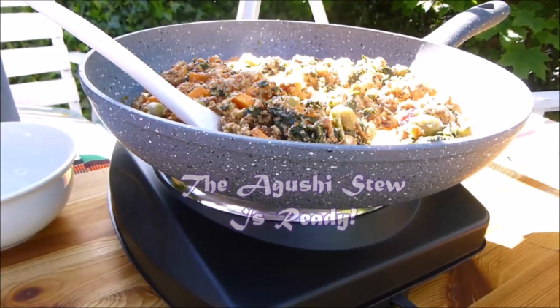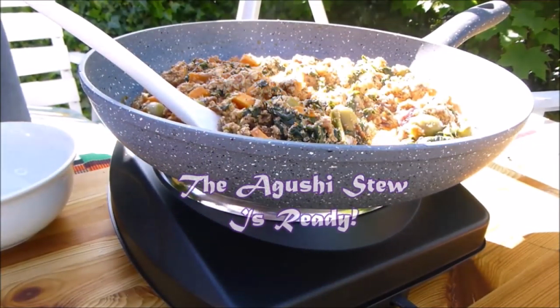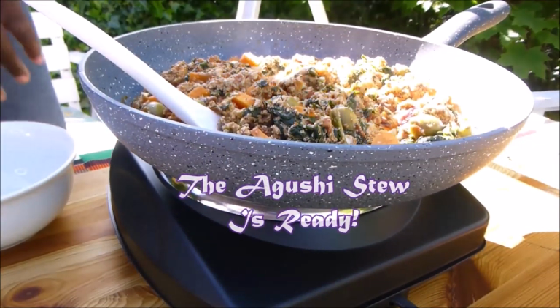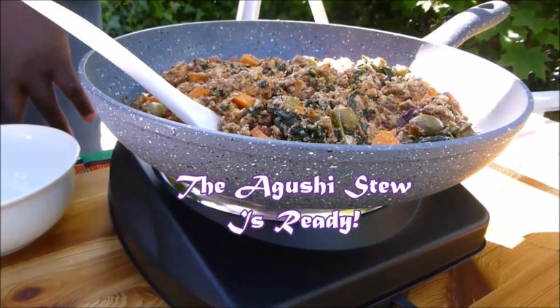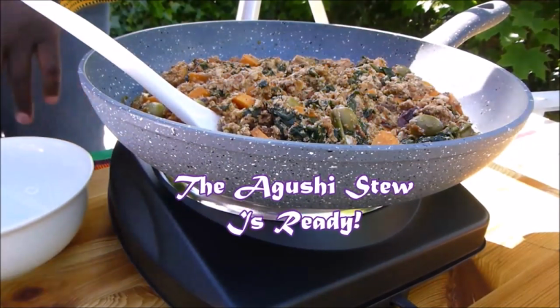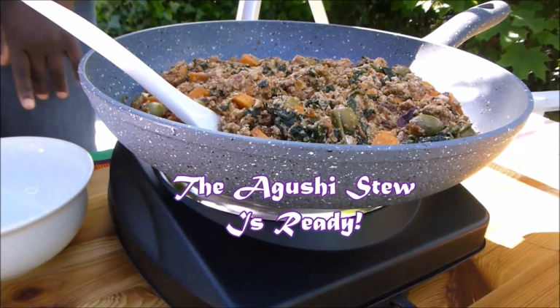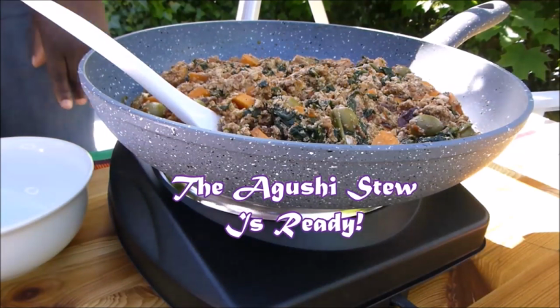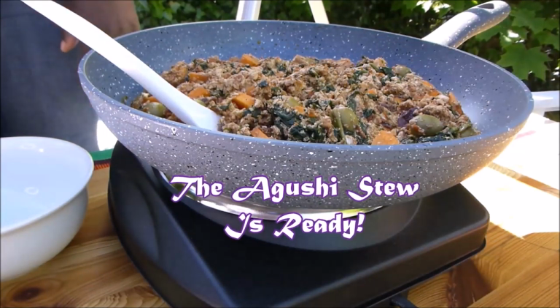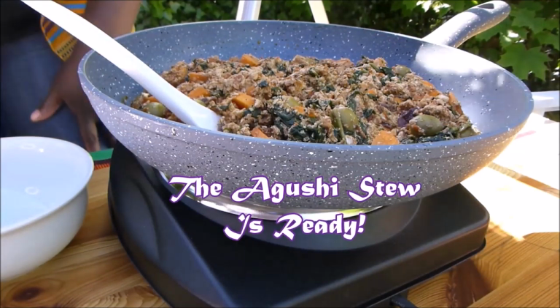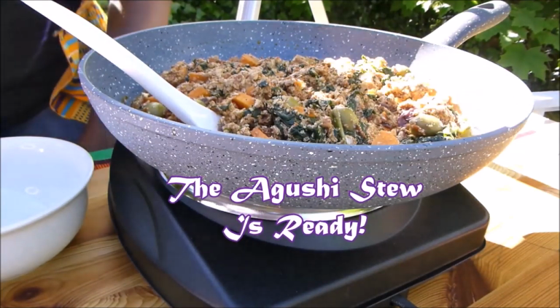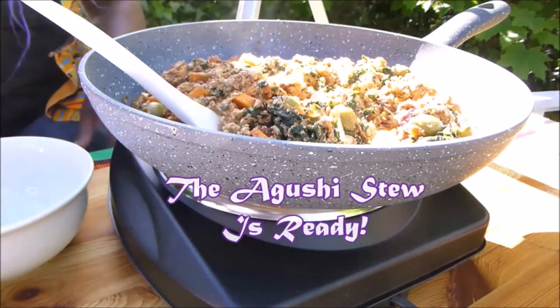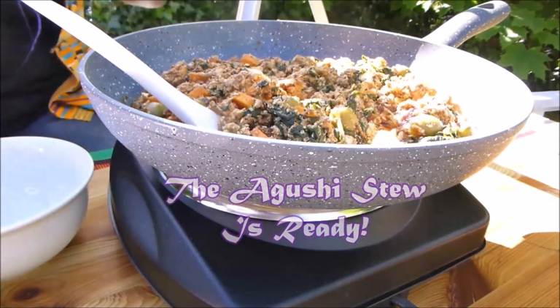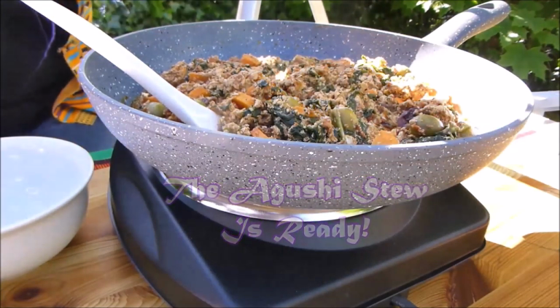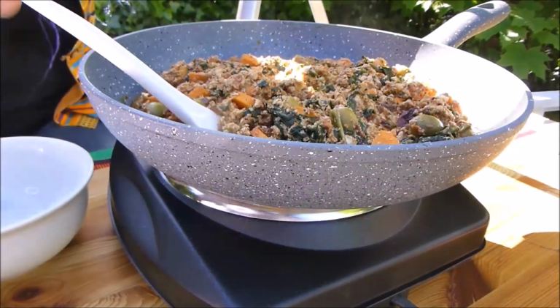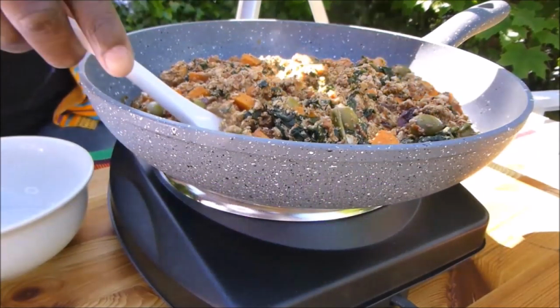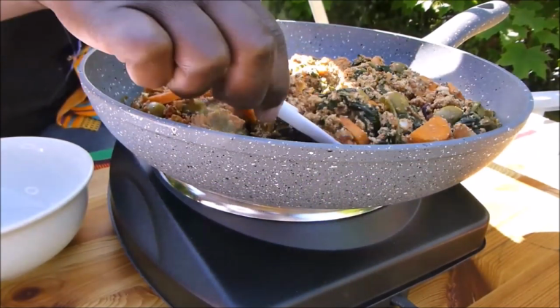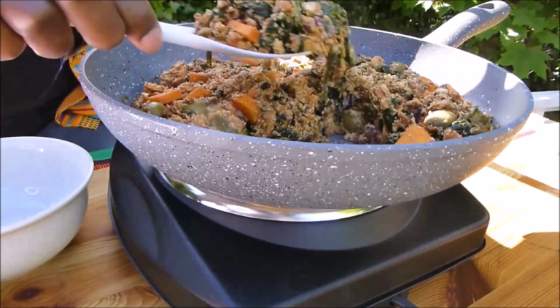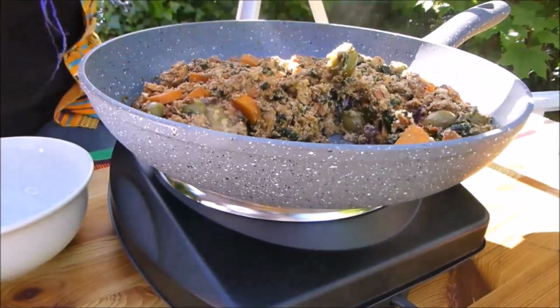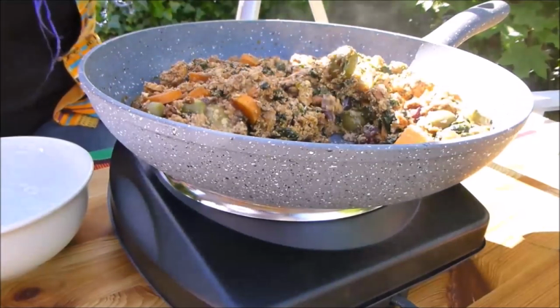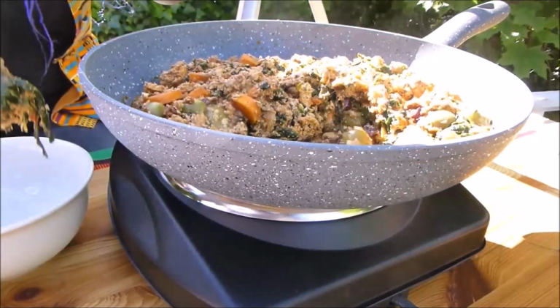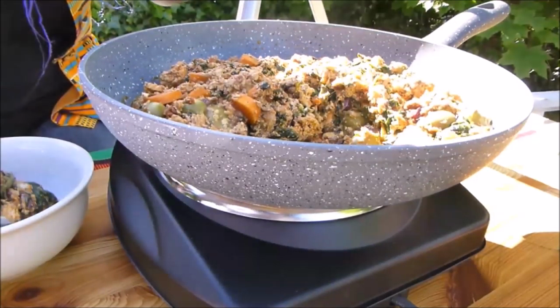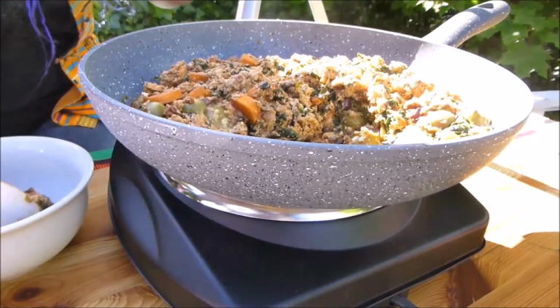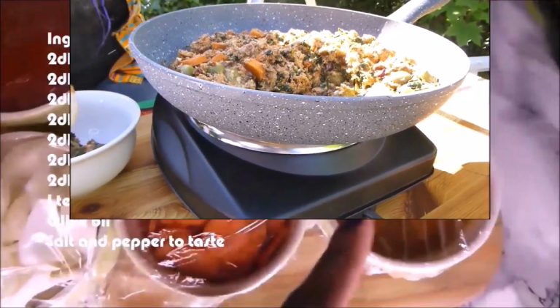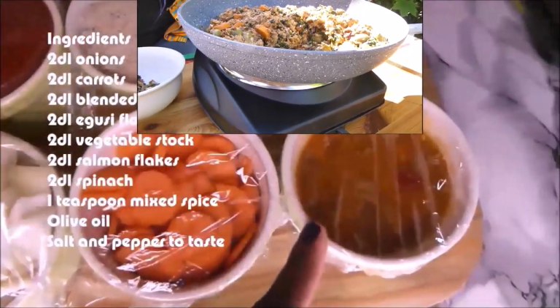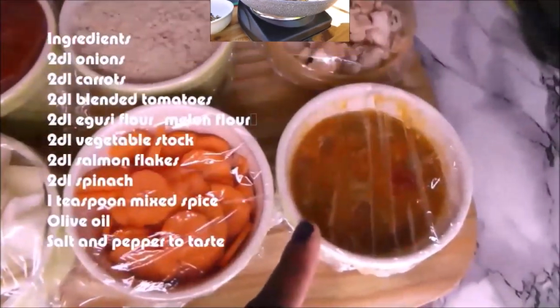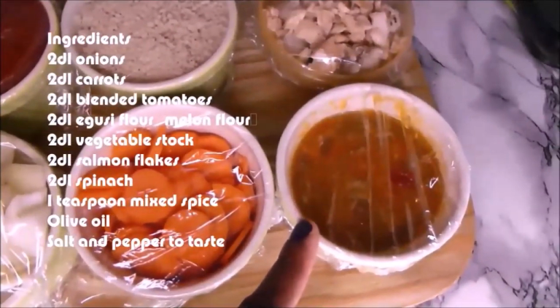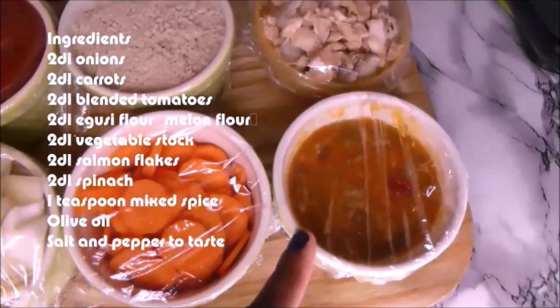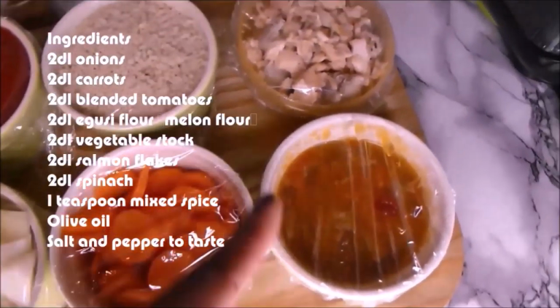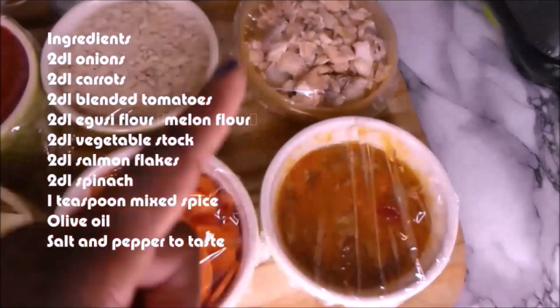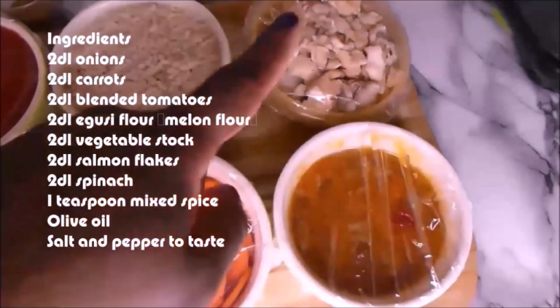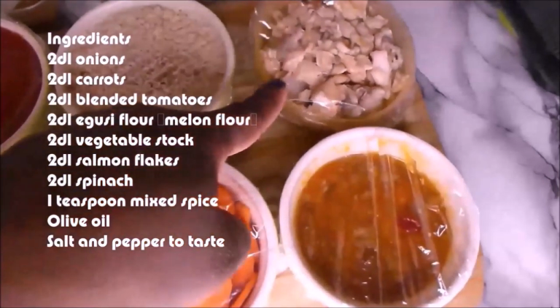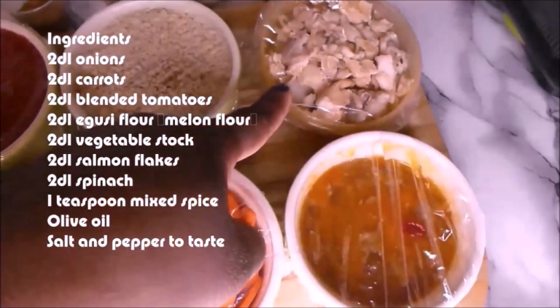I add the green olives. I am just going to dish it here, and then place it here. The ingredients you need to make this Agushi stew are listed.